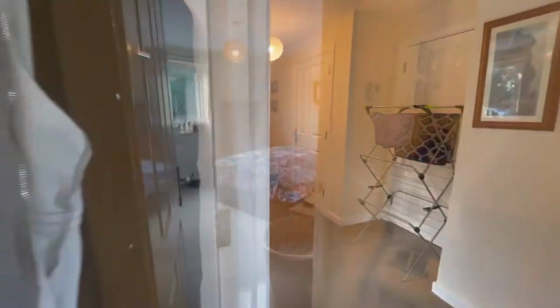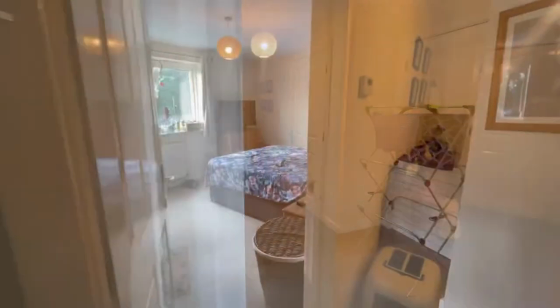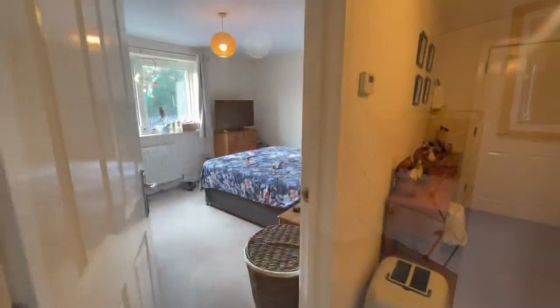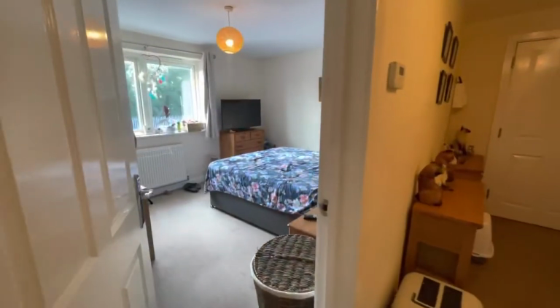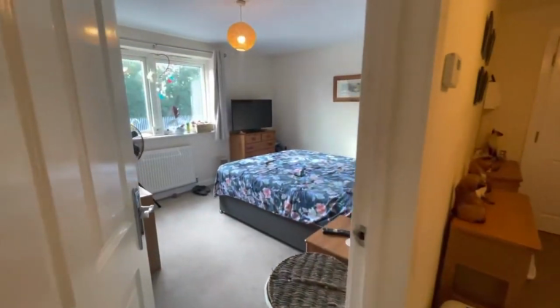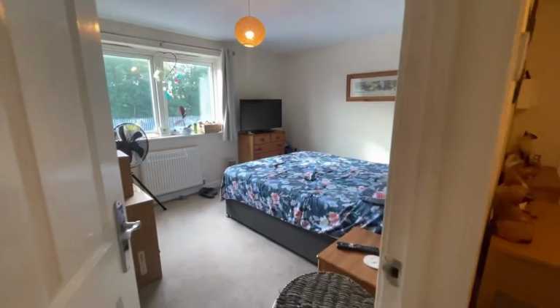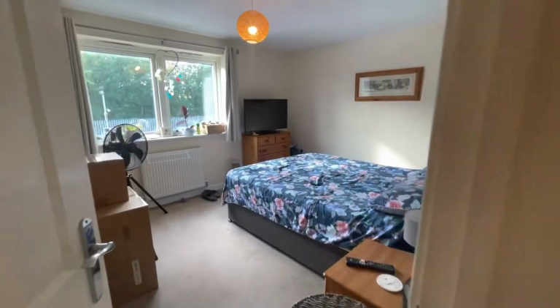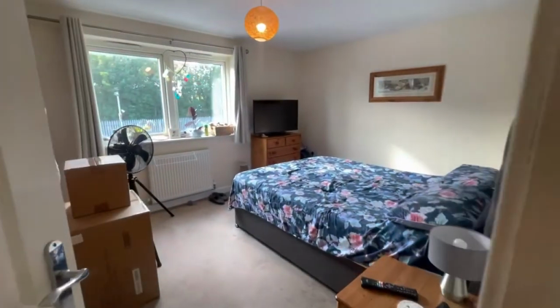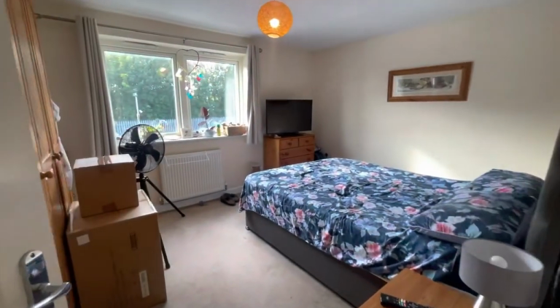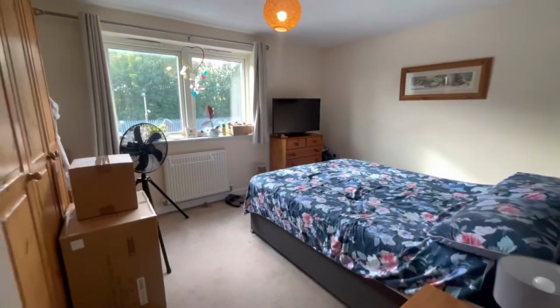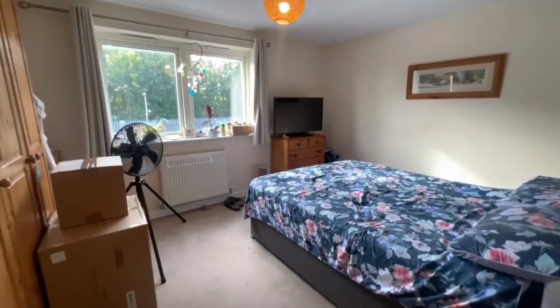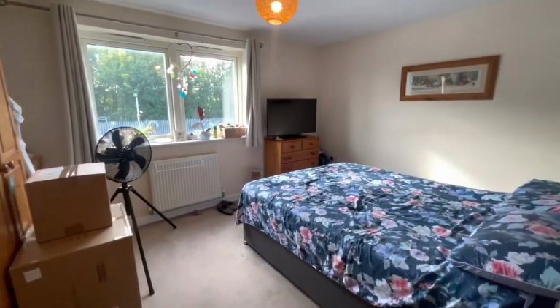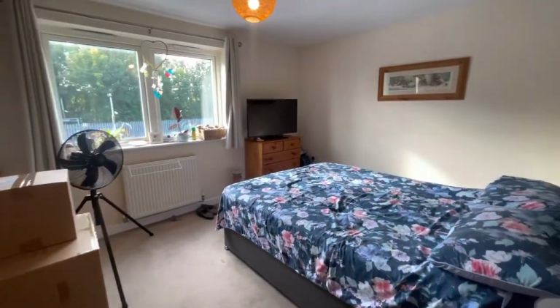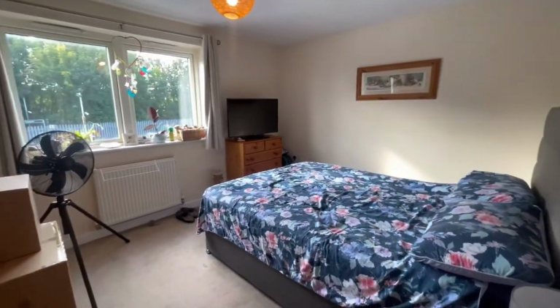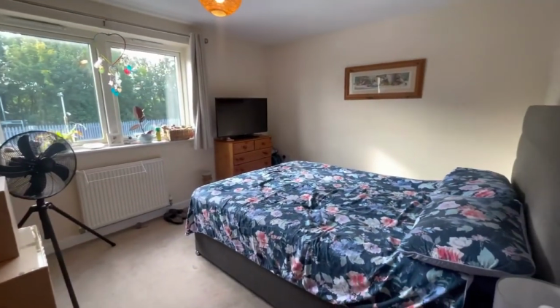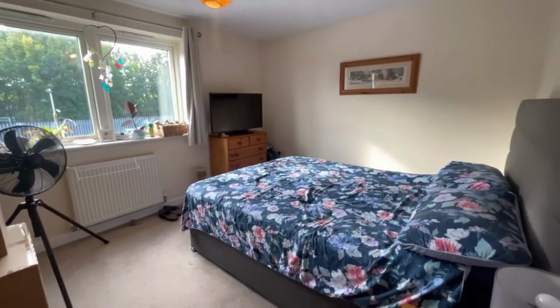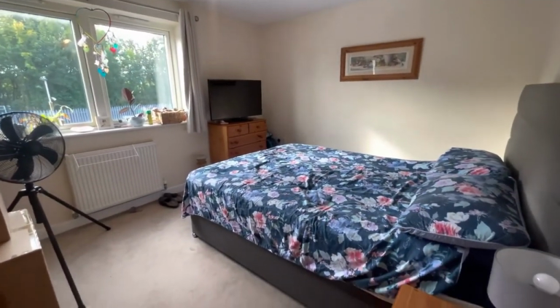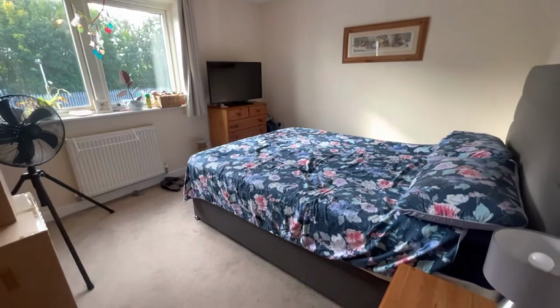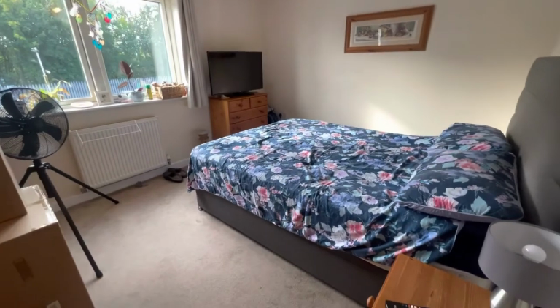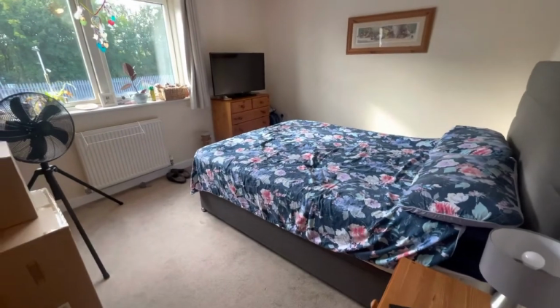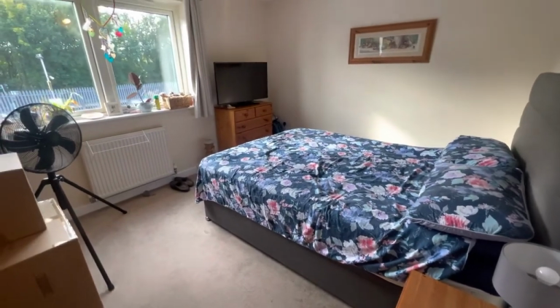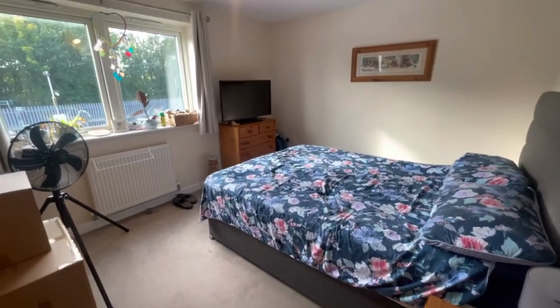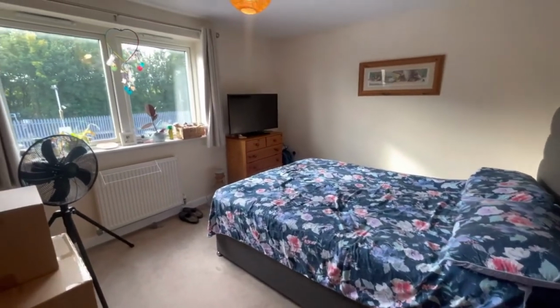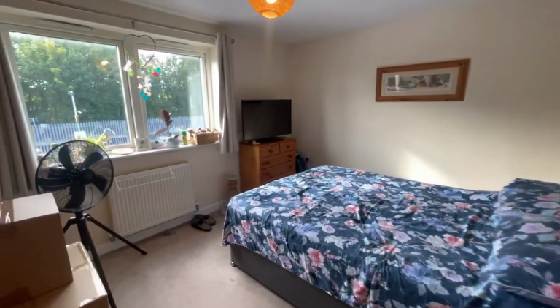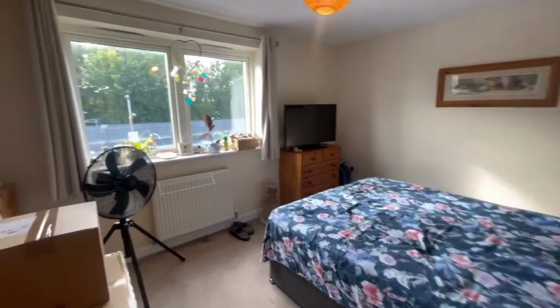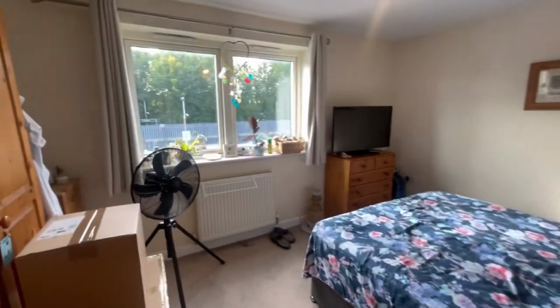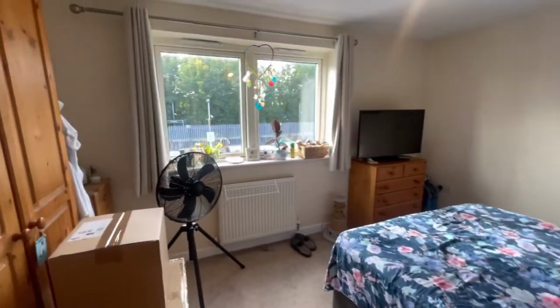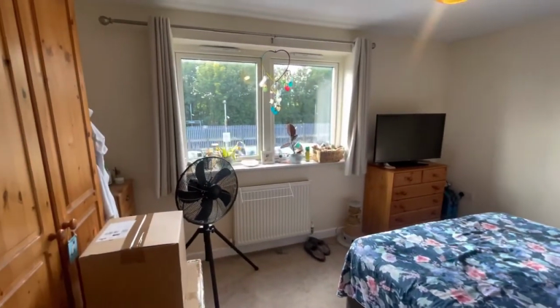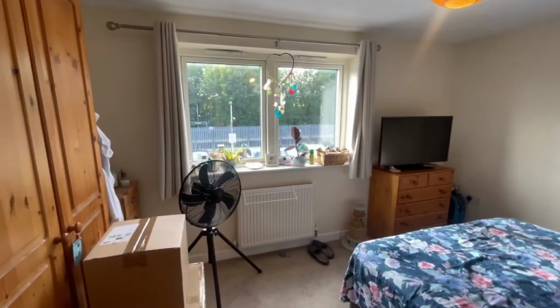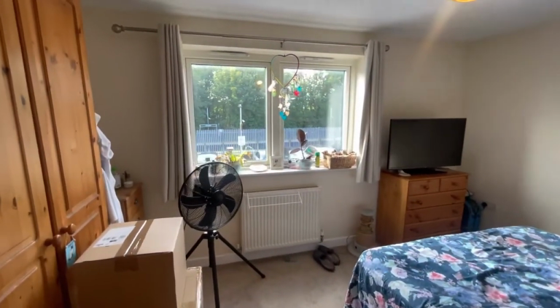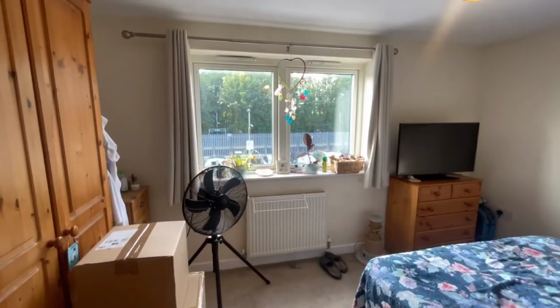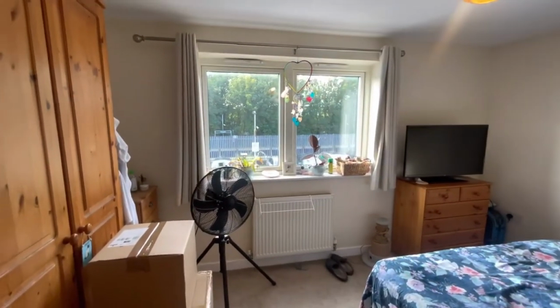And finally we go into the master bedroom. Again a good double size, just like the other one. All well soundproofed and double glazed.